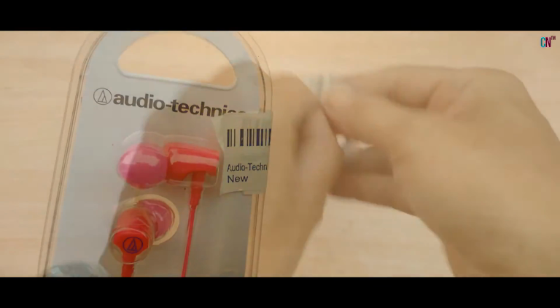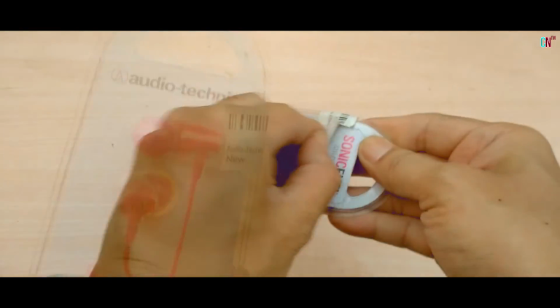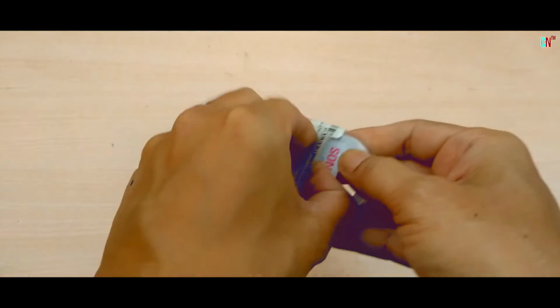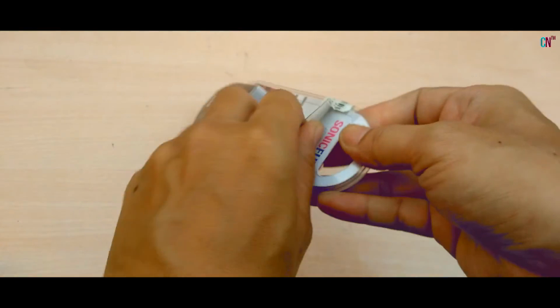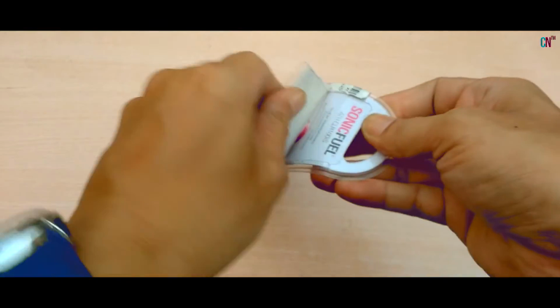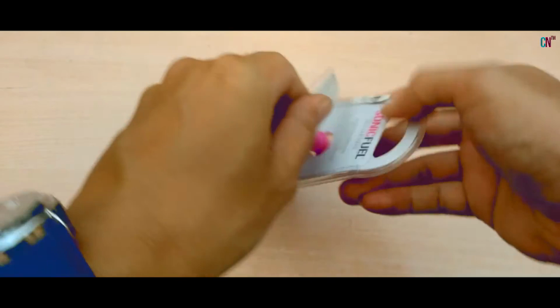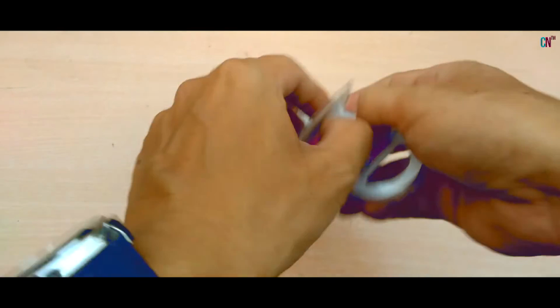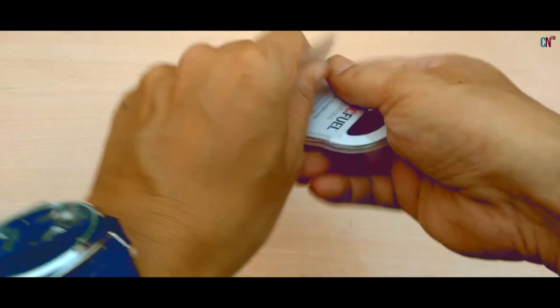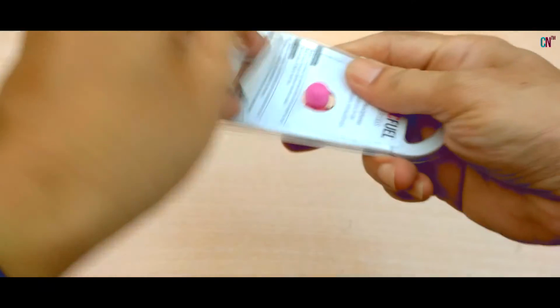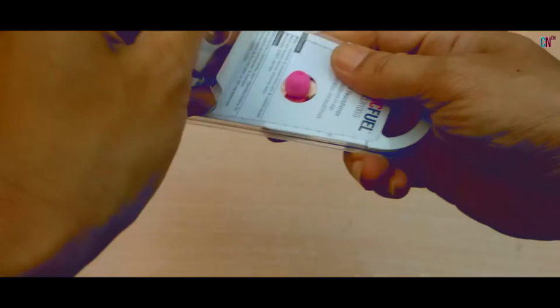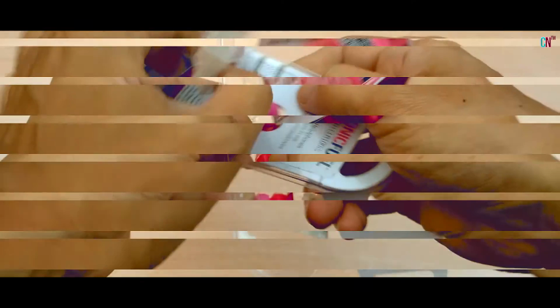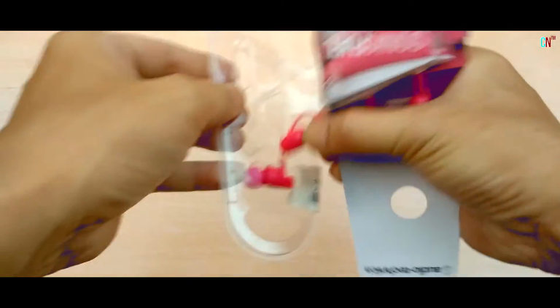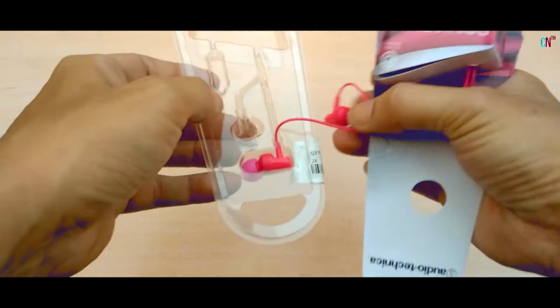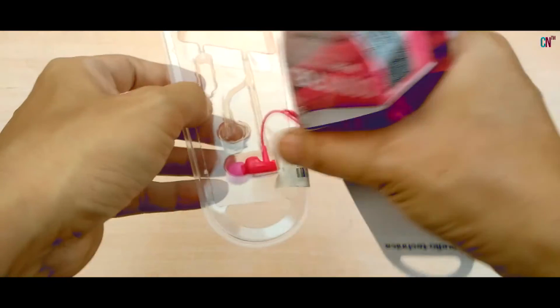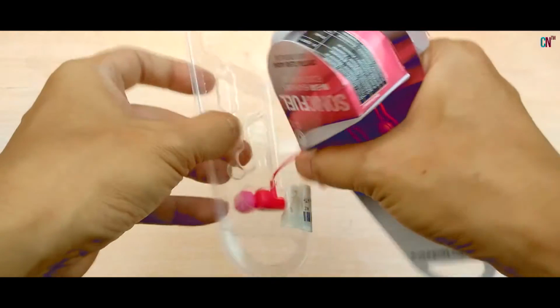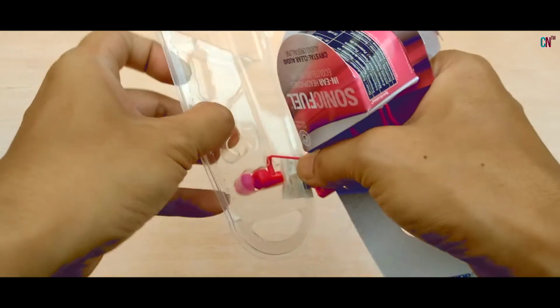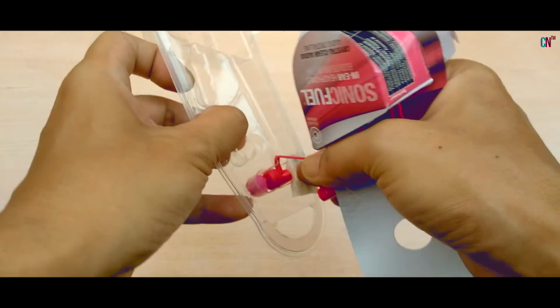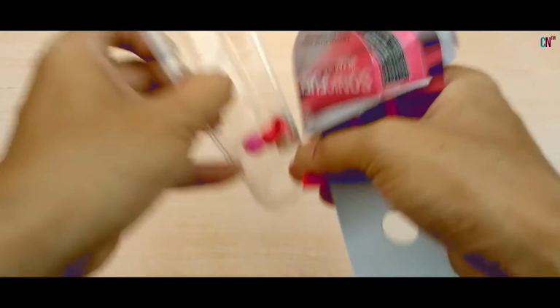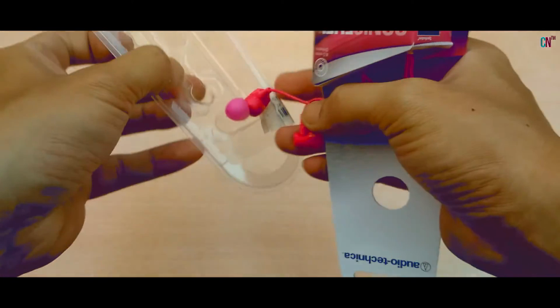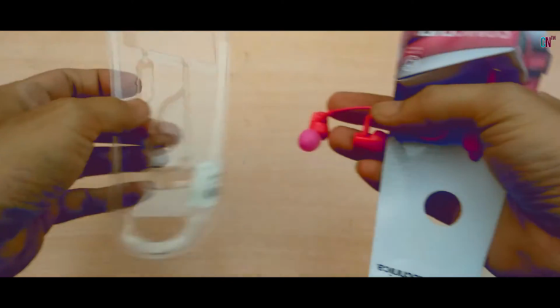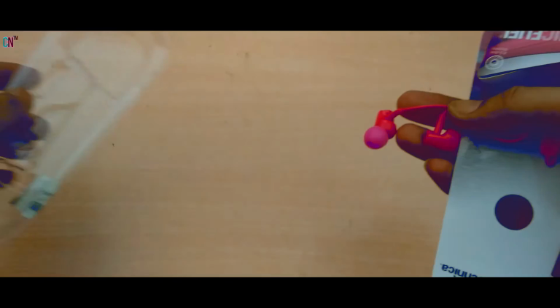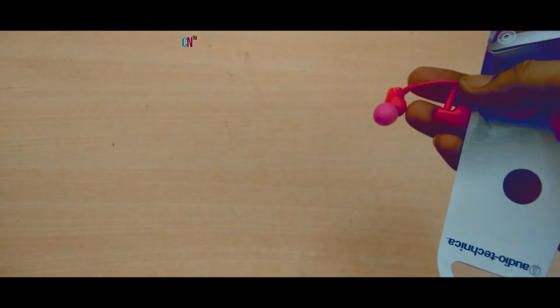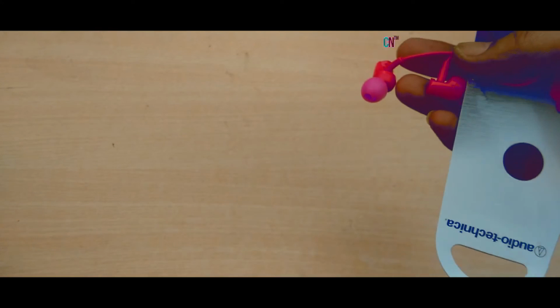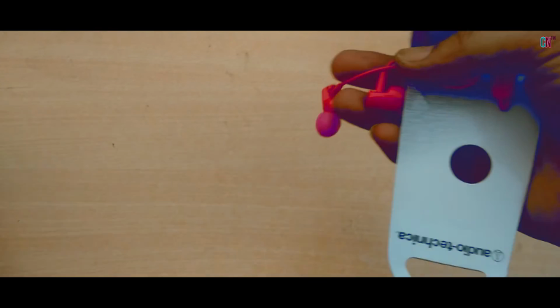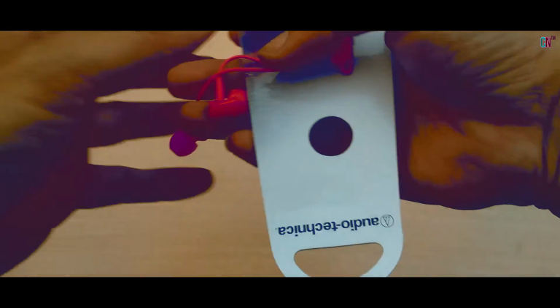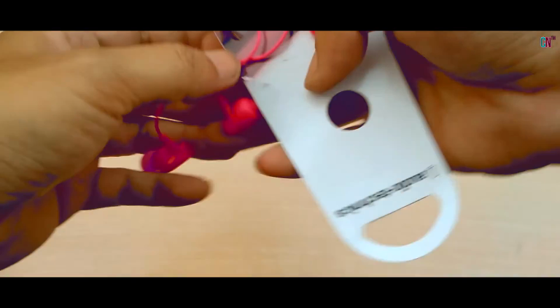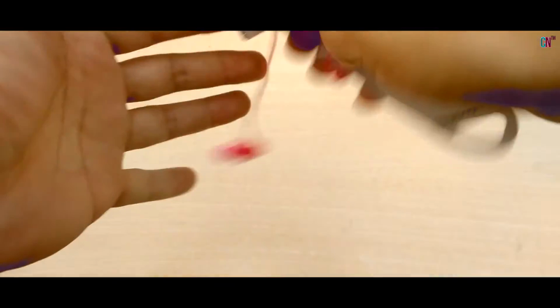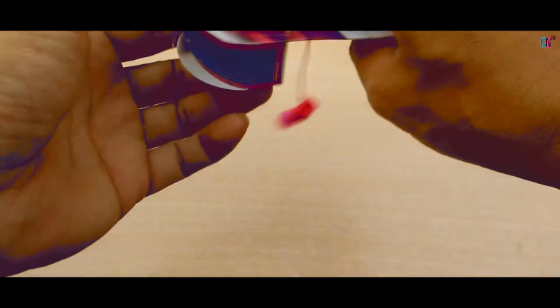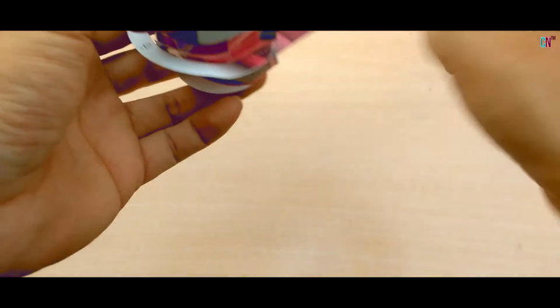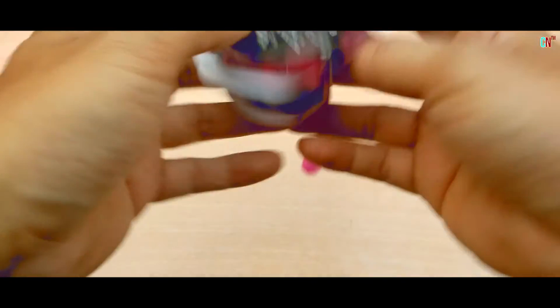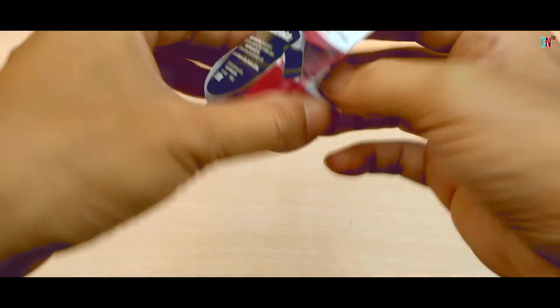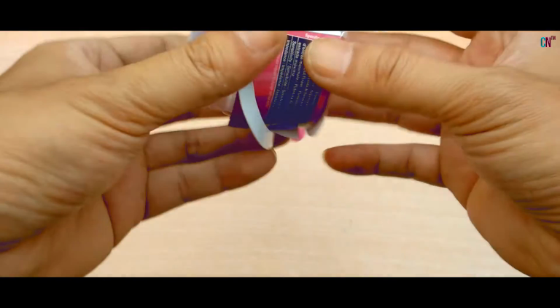On opening the package, you'll find a box similar to that of the ATH-COR, no paperwork, the earphone, and 2 extra sets of ear tips. Call quality via the speakers and mic is good, no issues there.